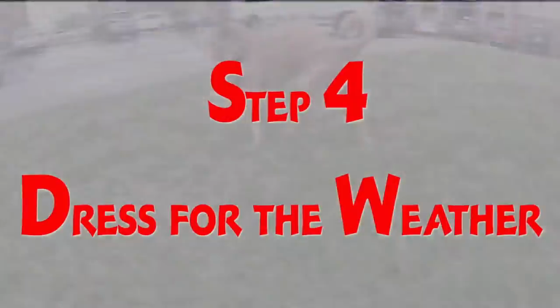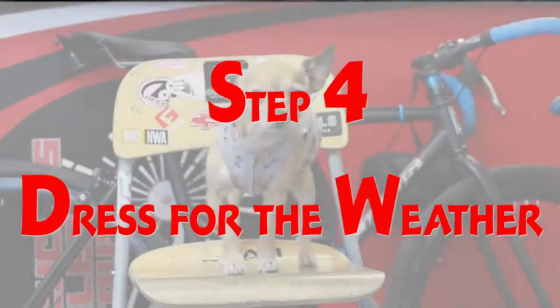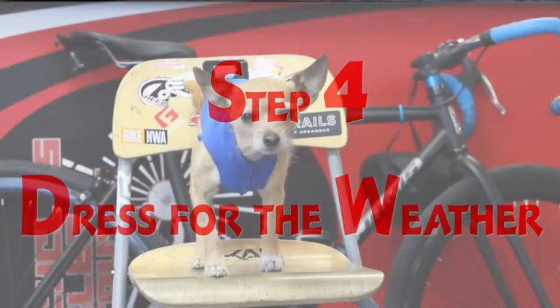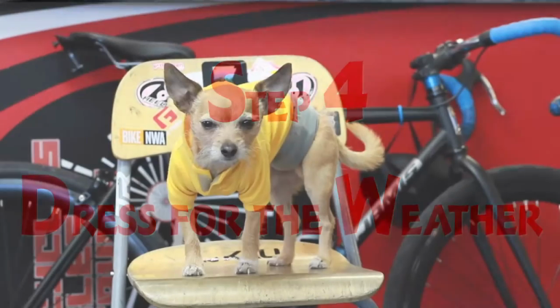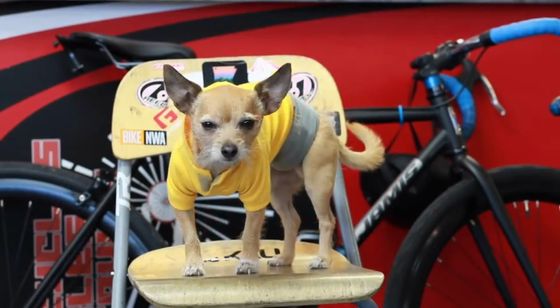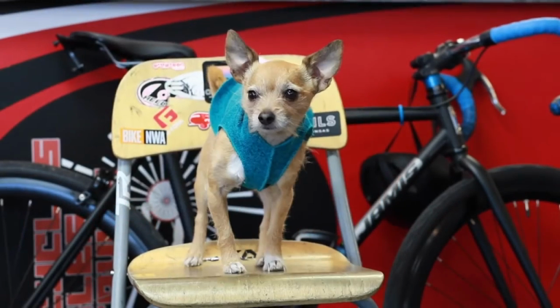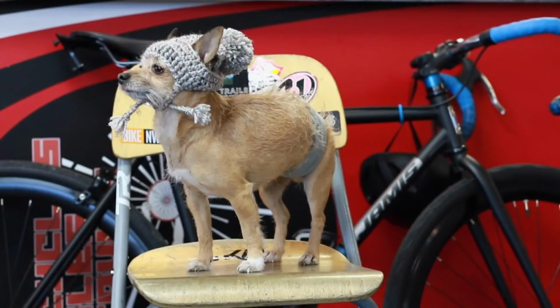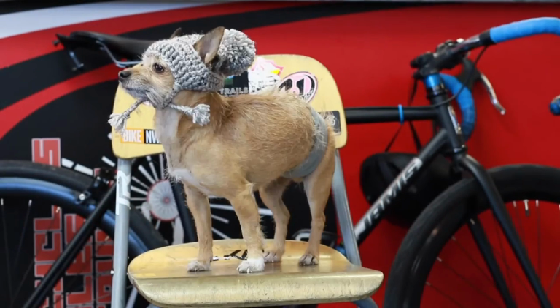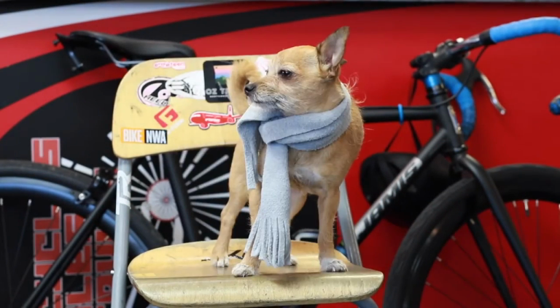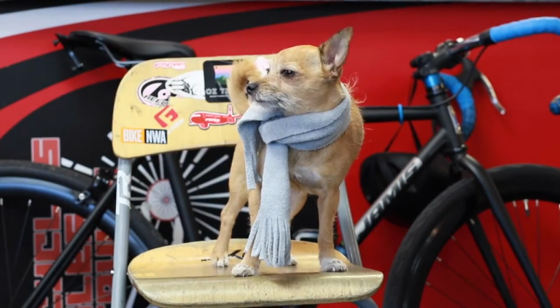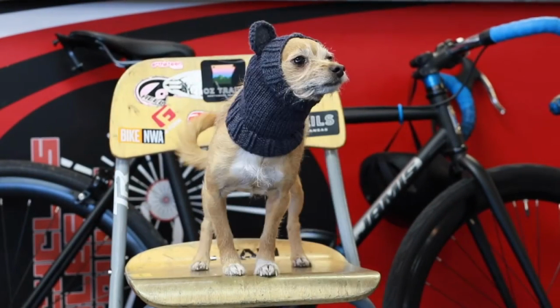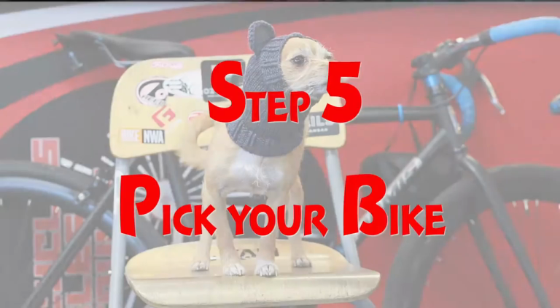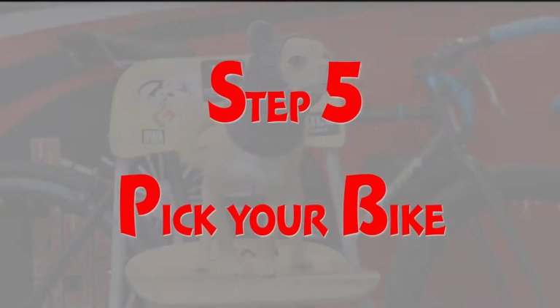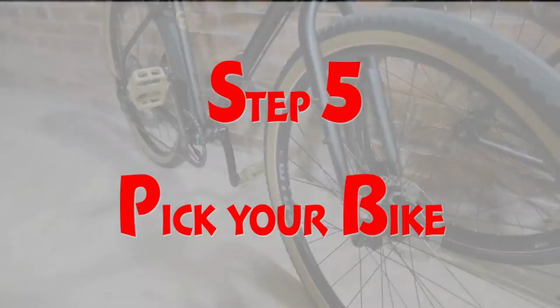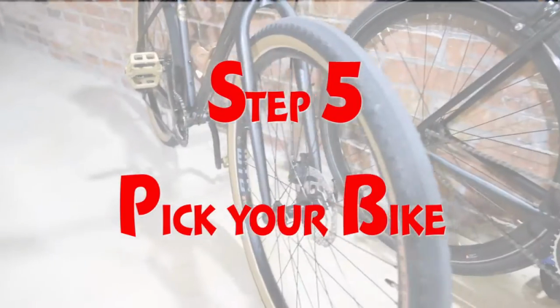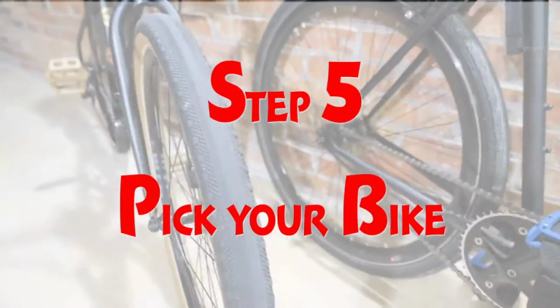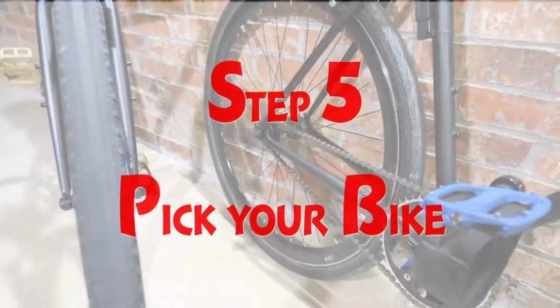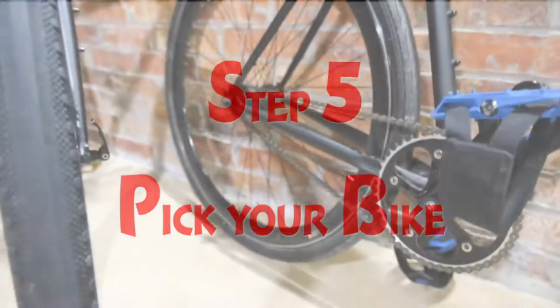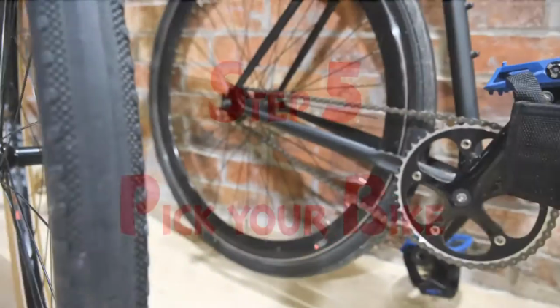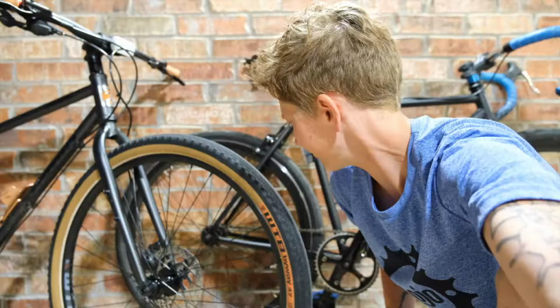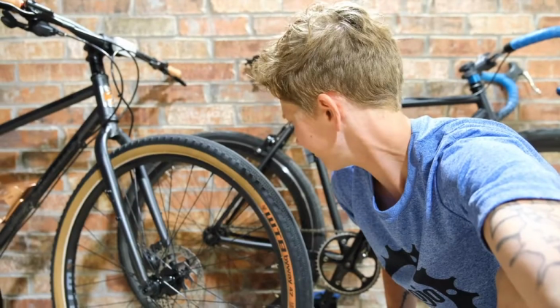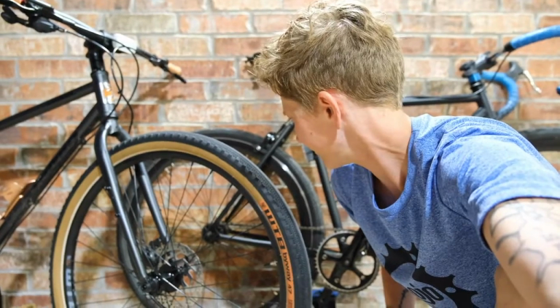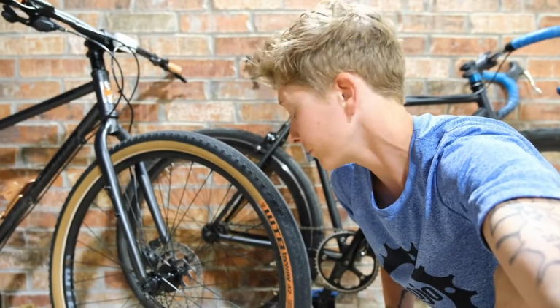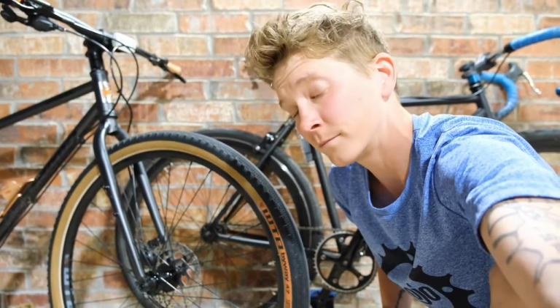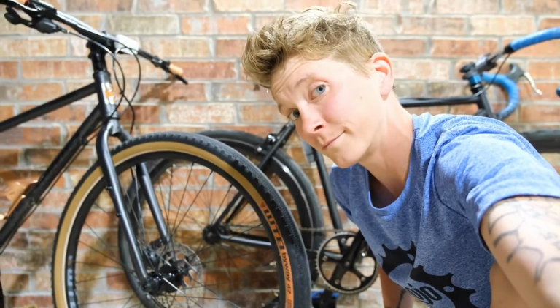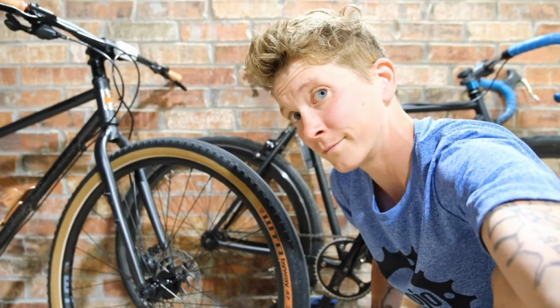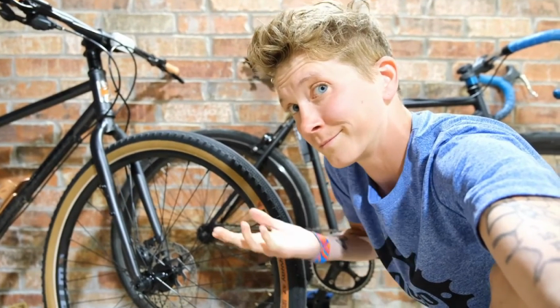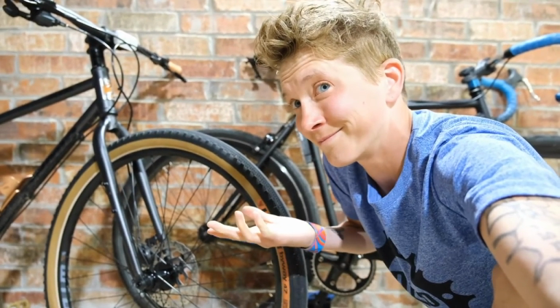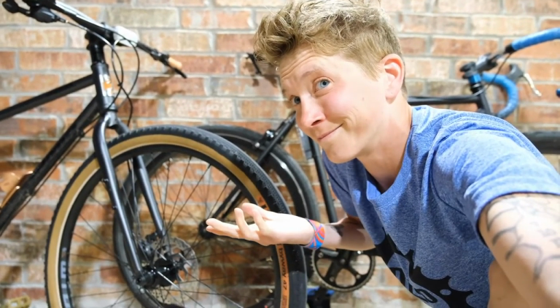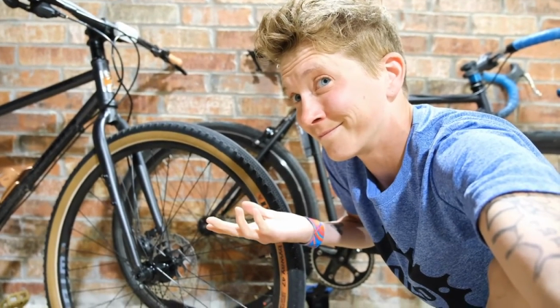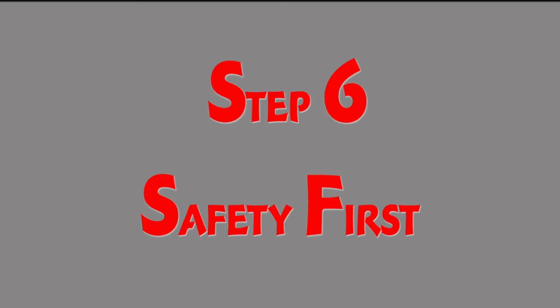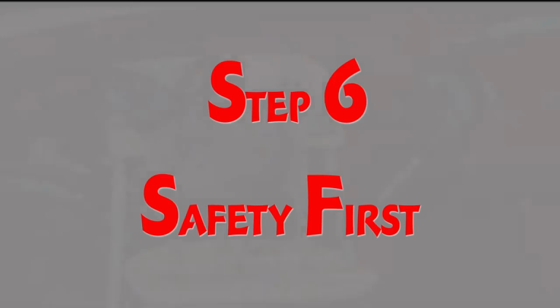Step four: dress for the weather. Step five: pick your bike — fixie or gears today?